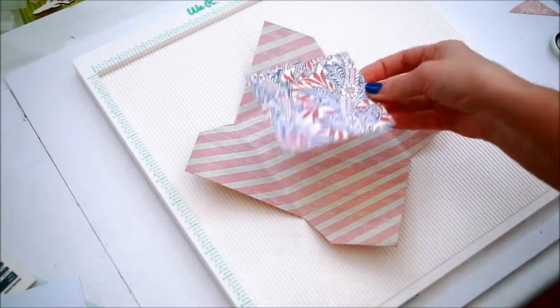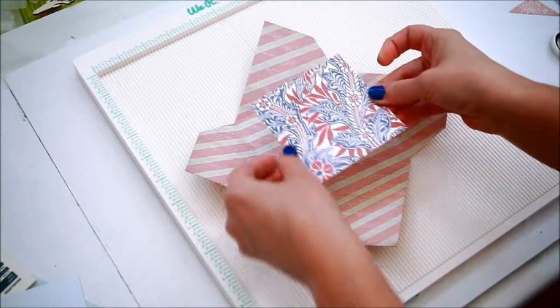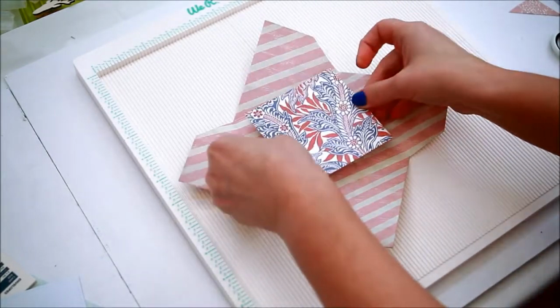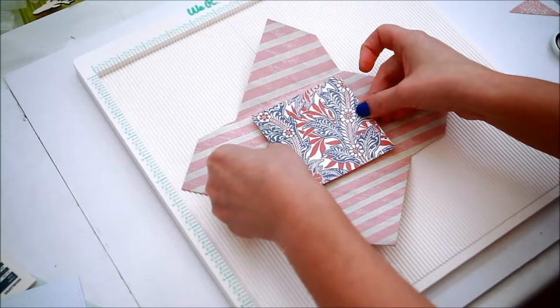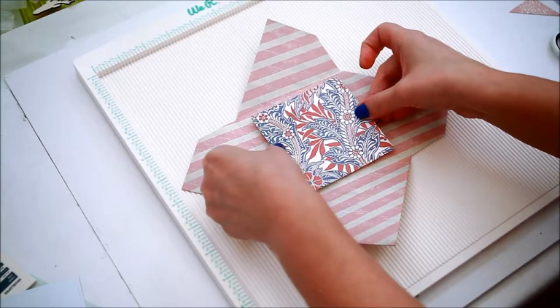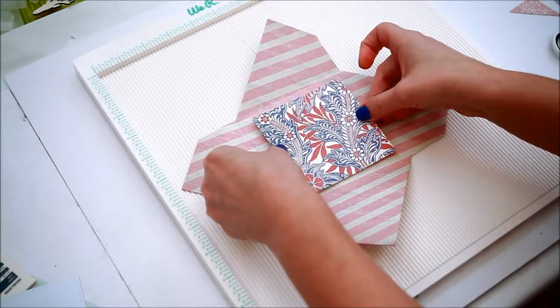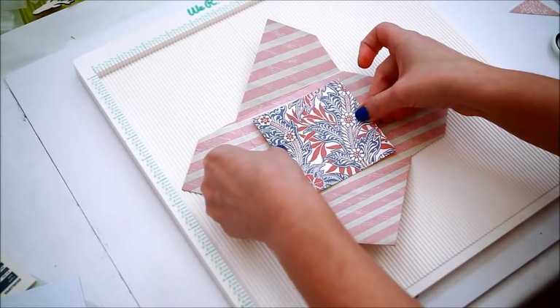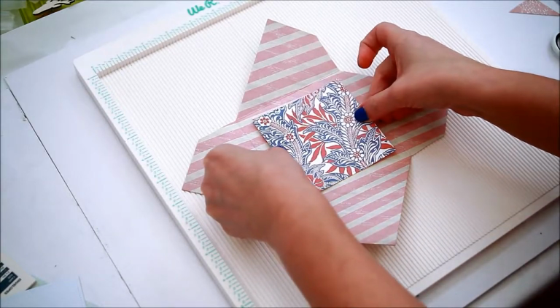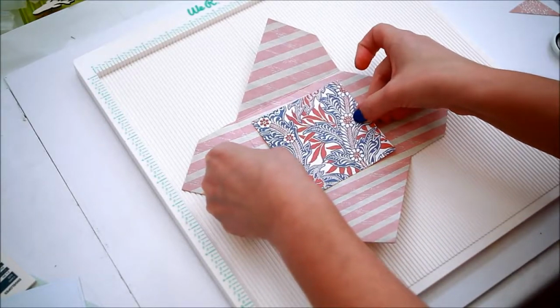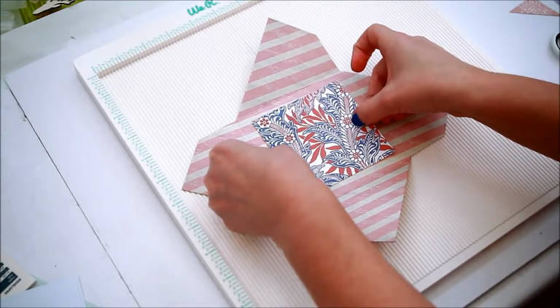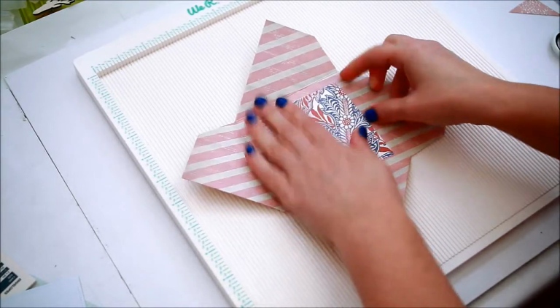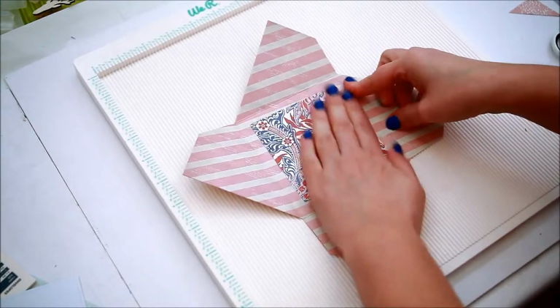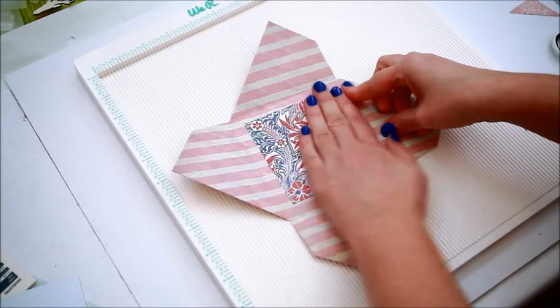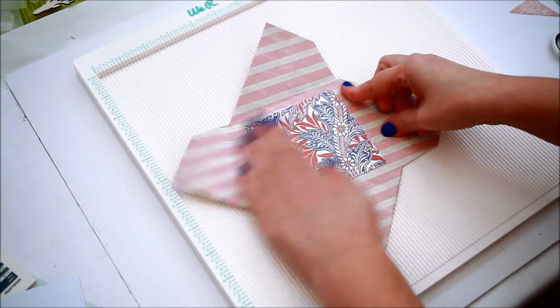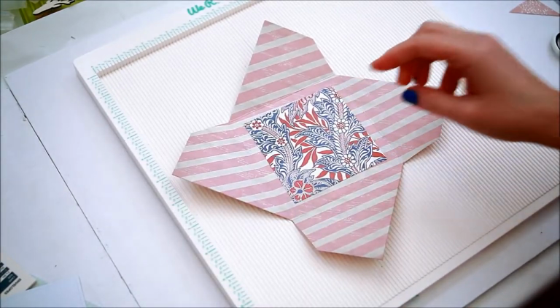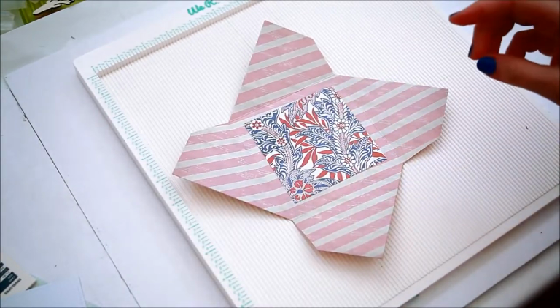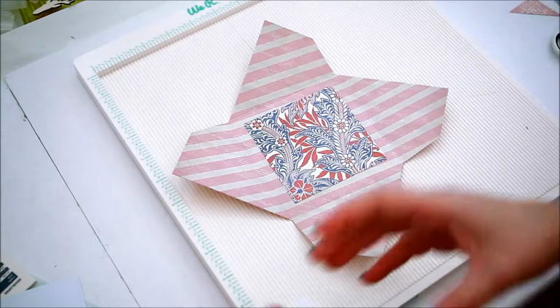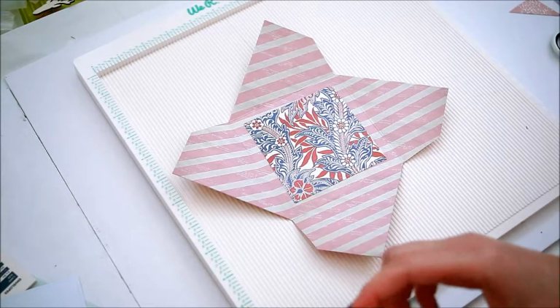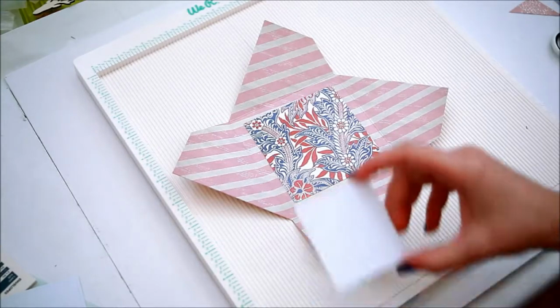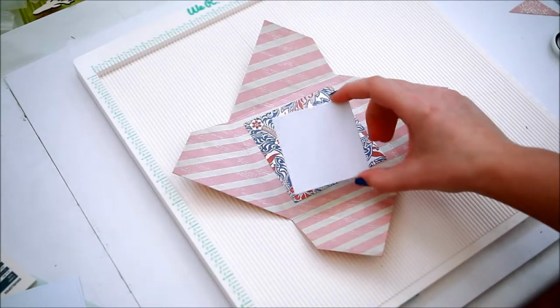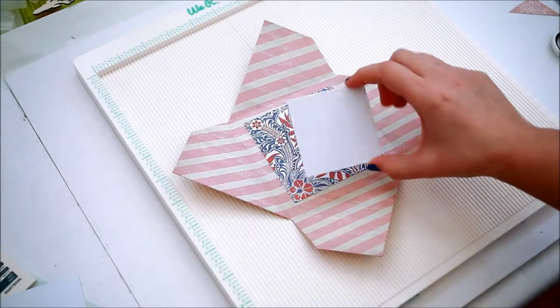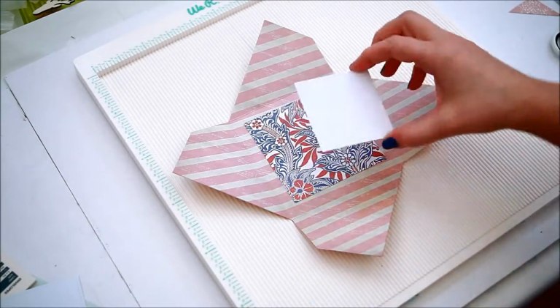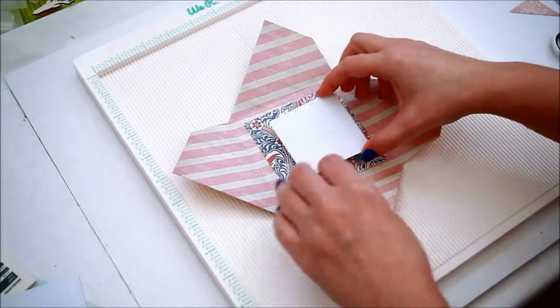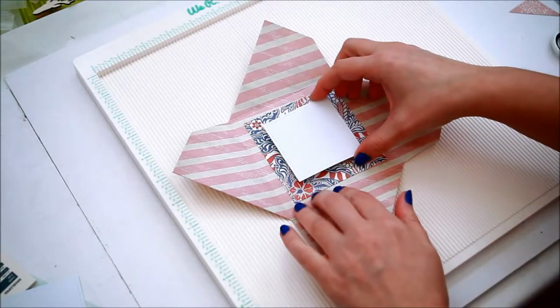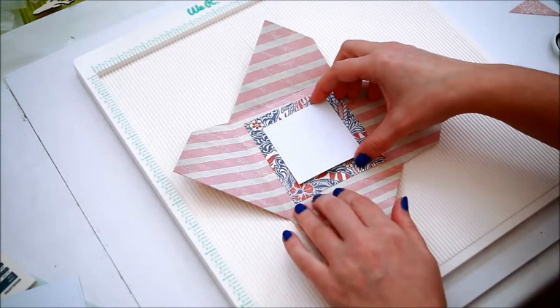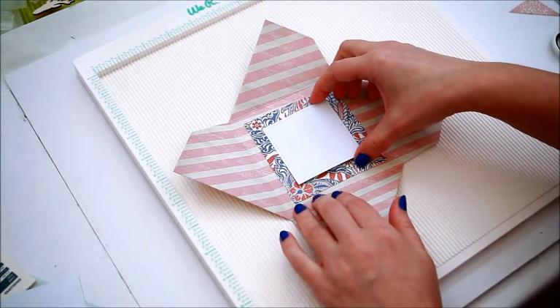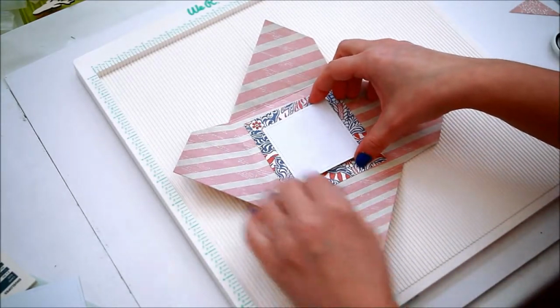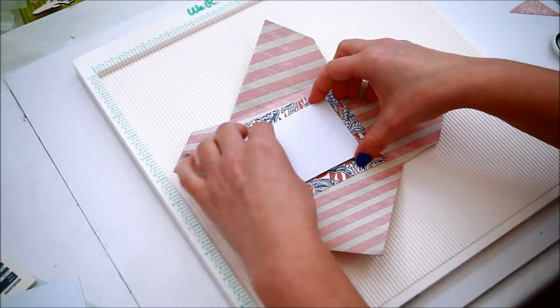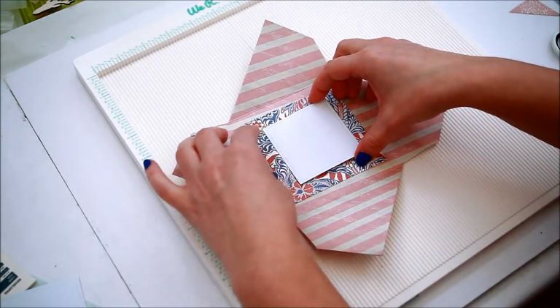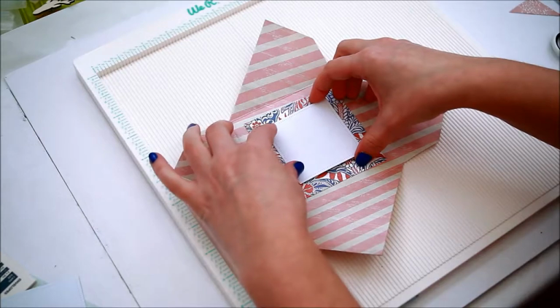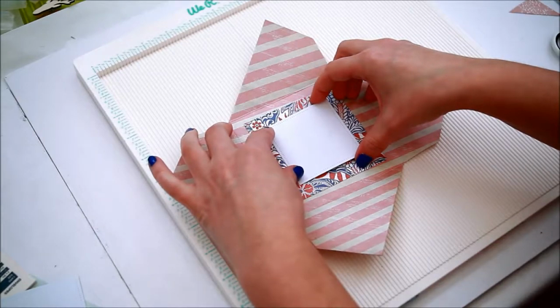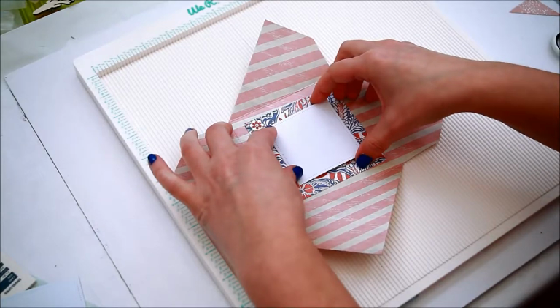Die cut two squares for the inside of the card. The big square is just an extra background for the inside of the card, and the smaller white one is for writing your message.